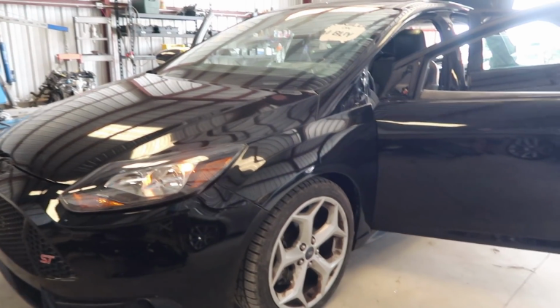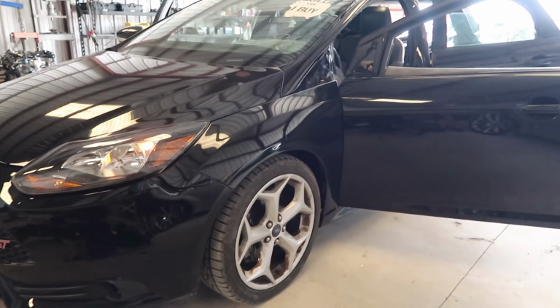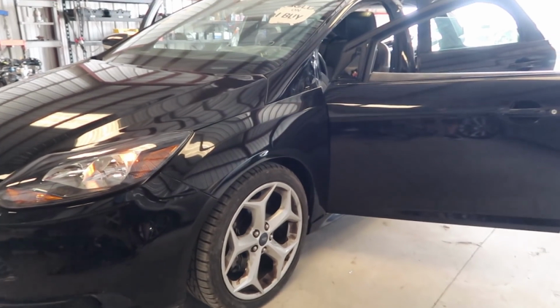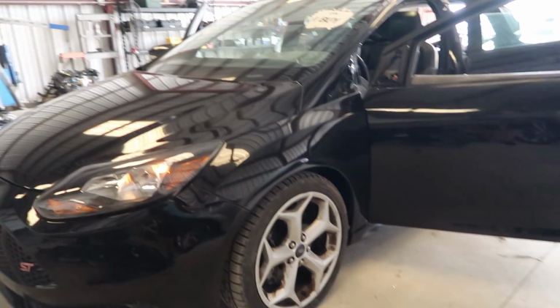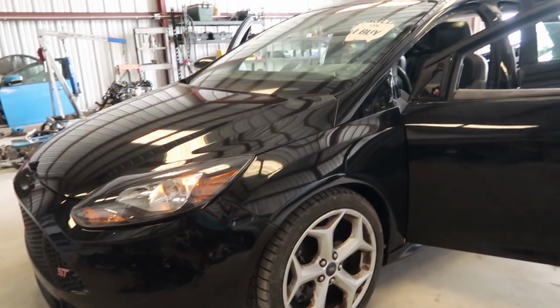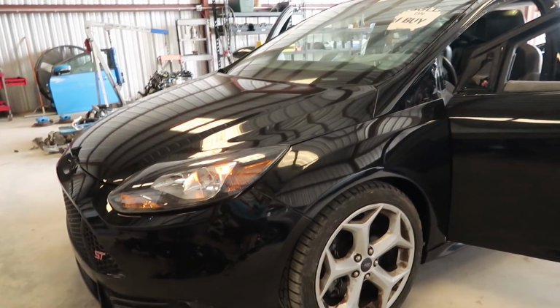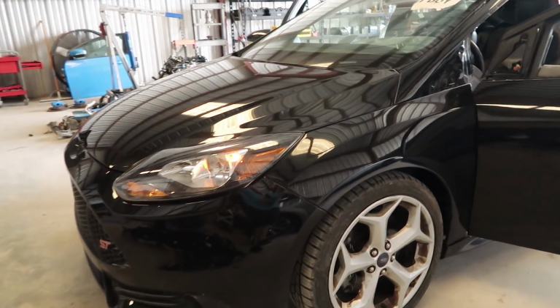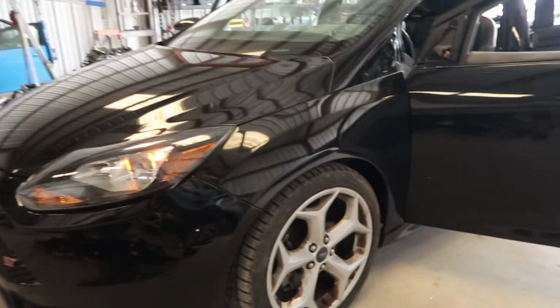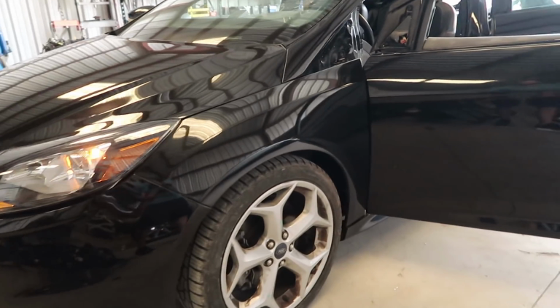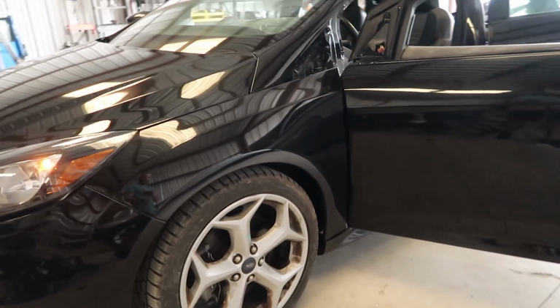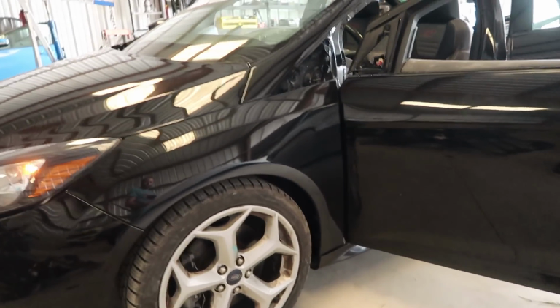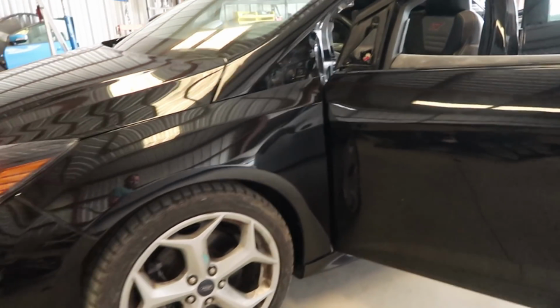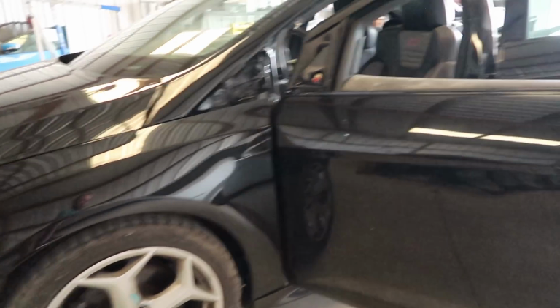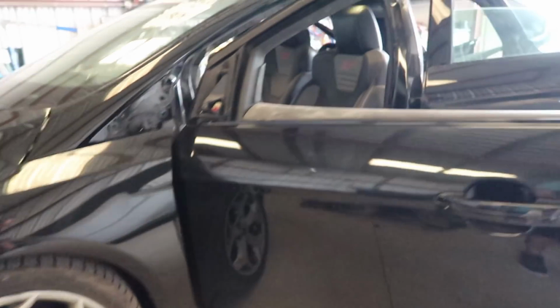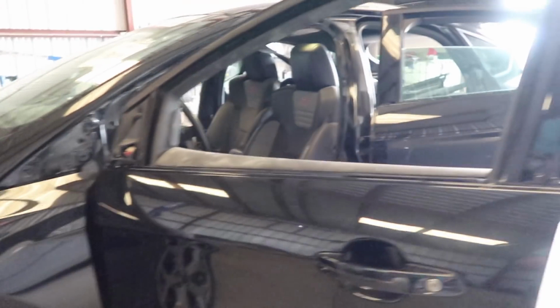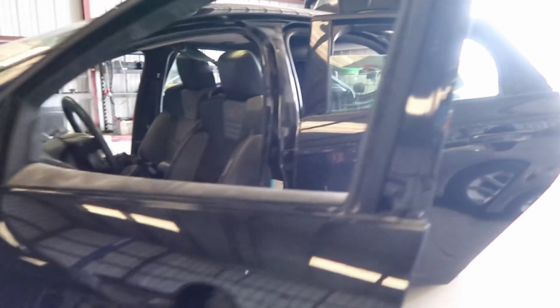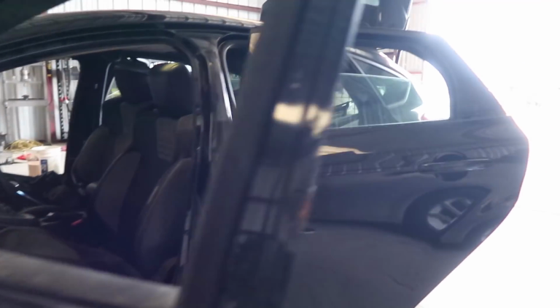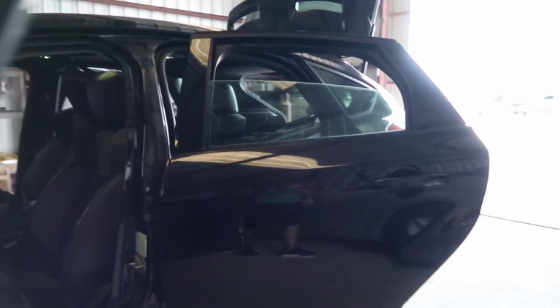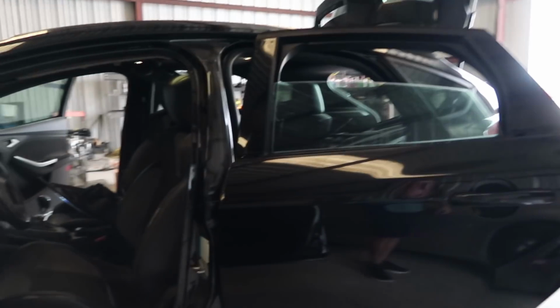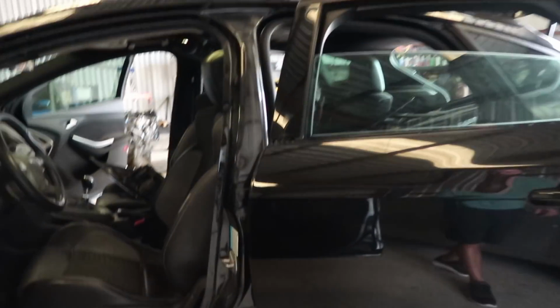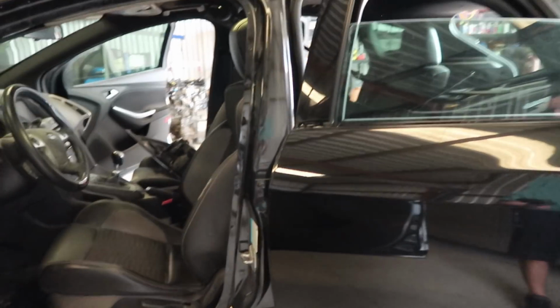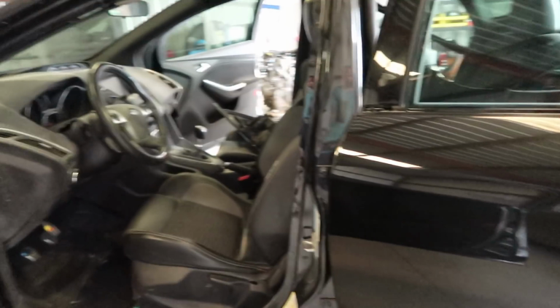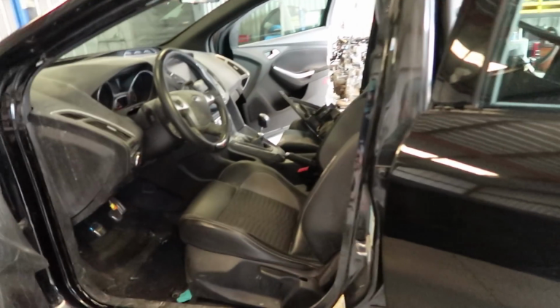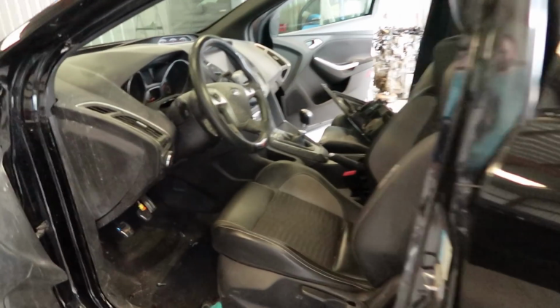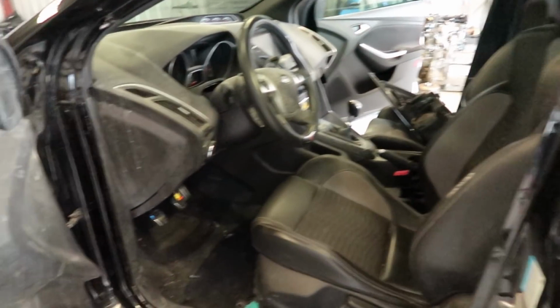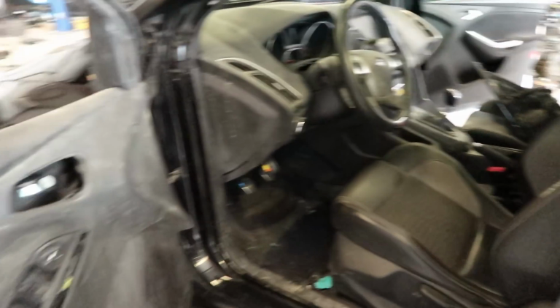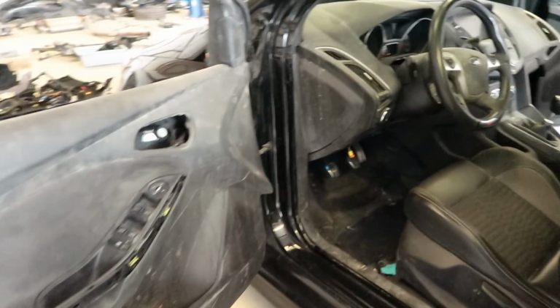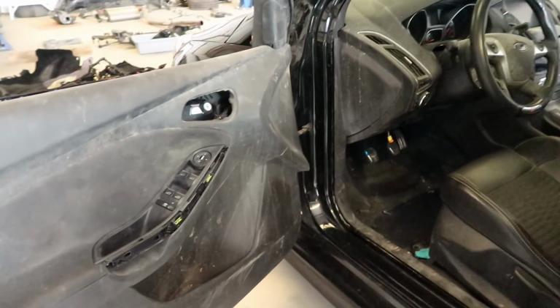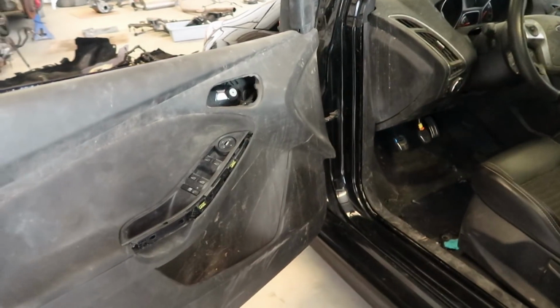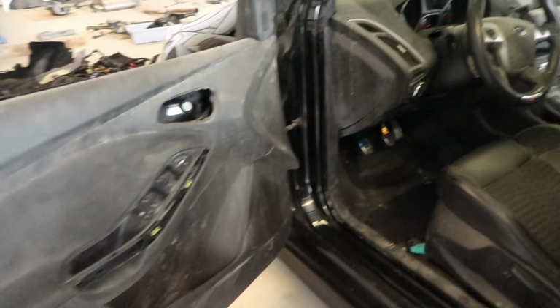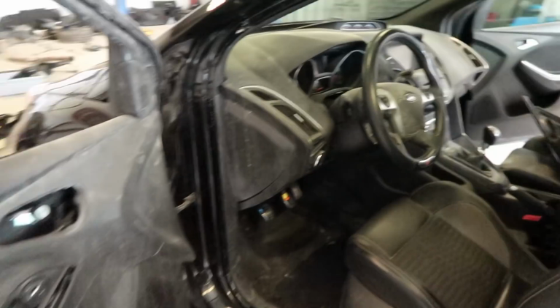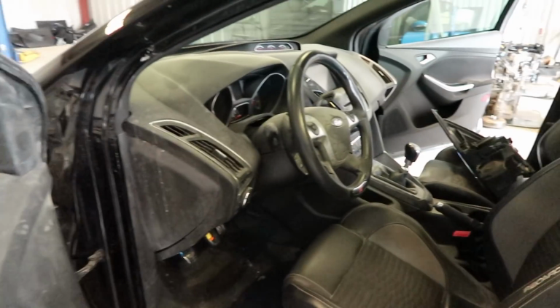The door, fender, hood, and headlight. There was some damage to the suspension that needed work. Finally got her back. I'm kind of happy. But man, is she dirty and does she need a lot of work.